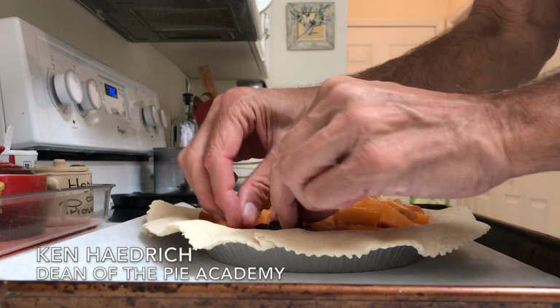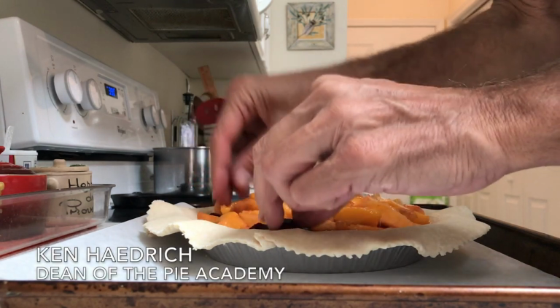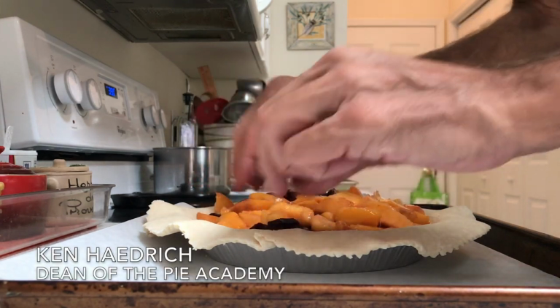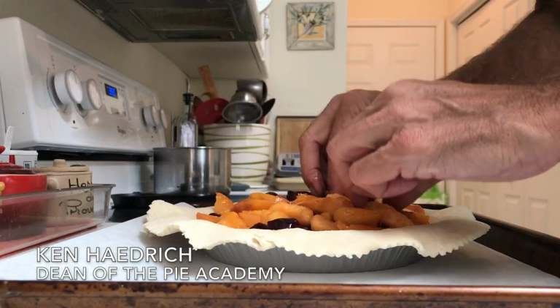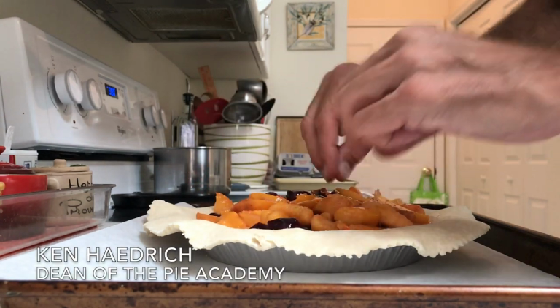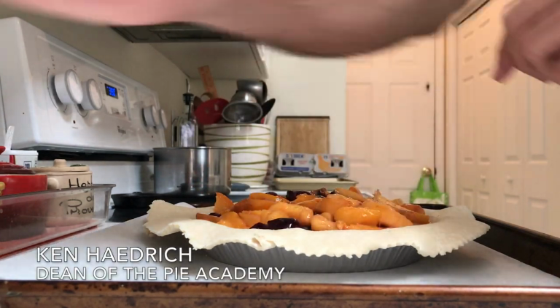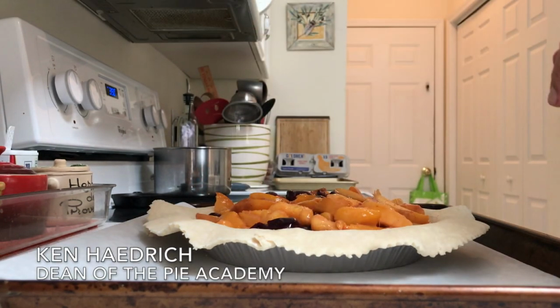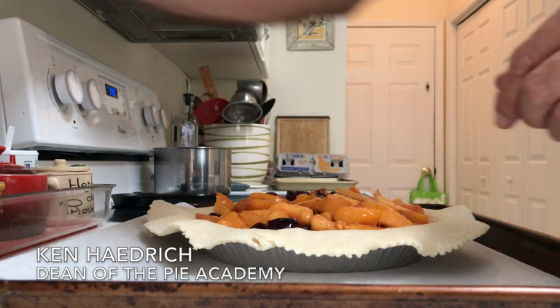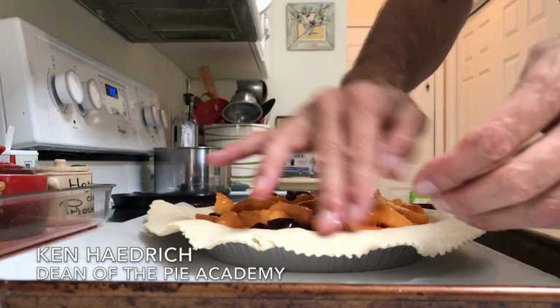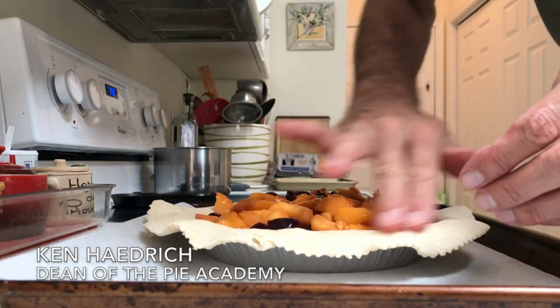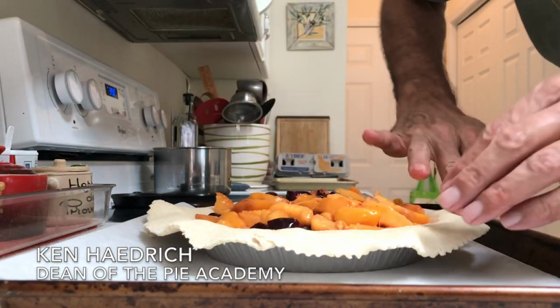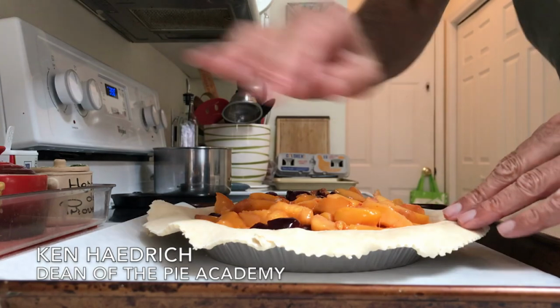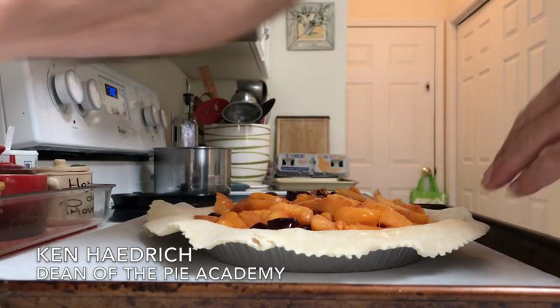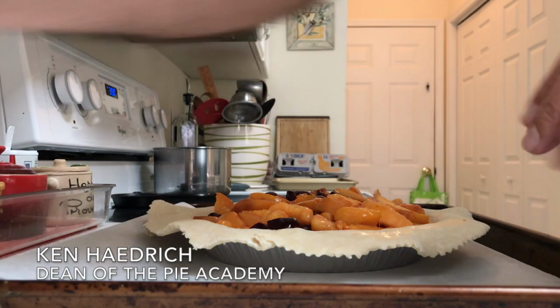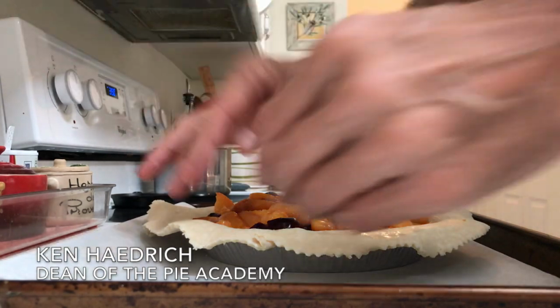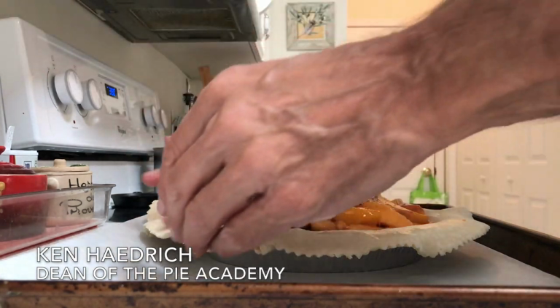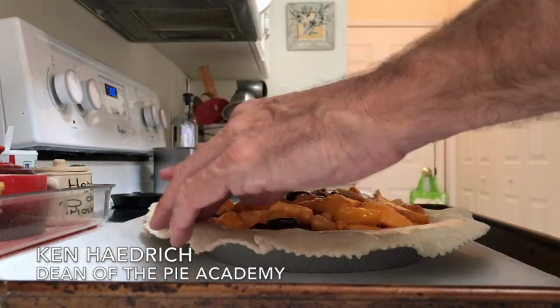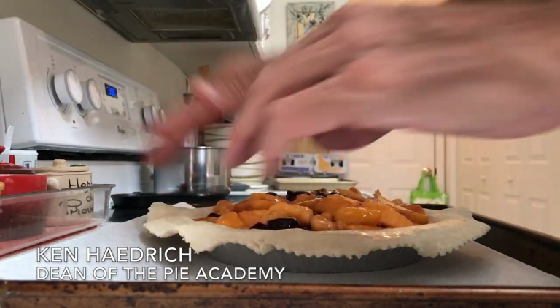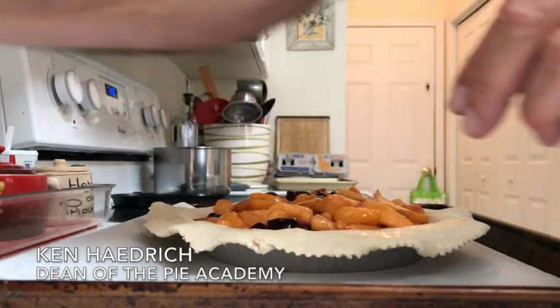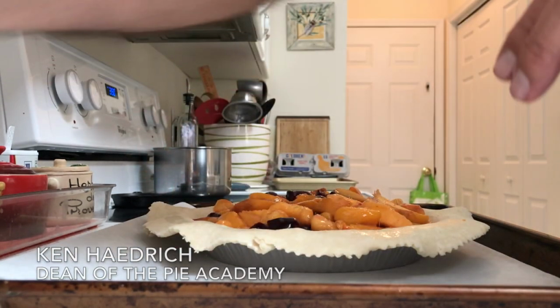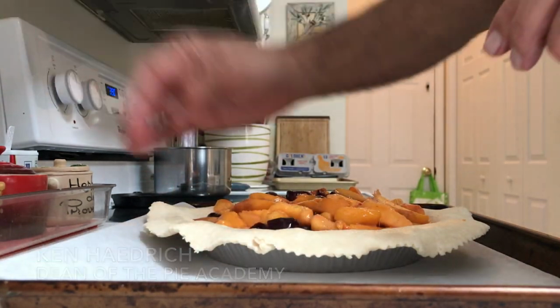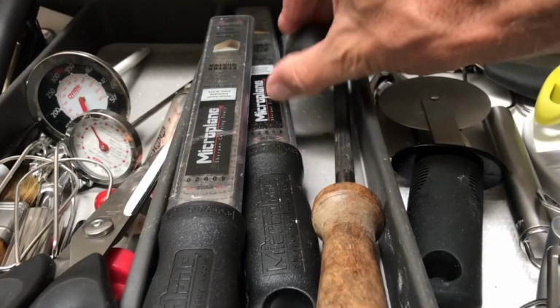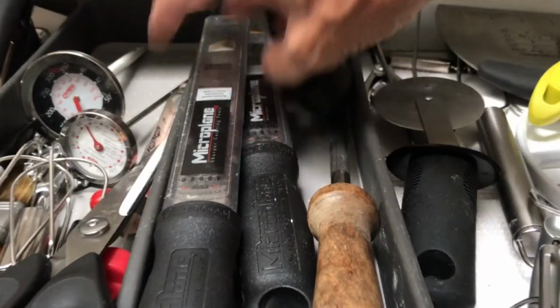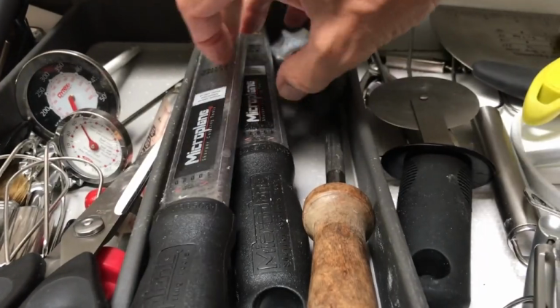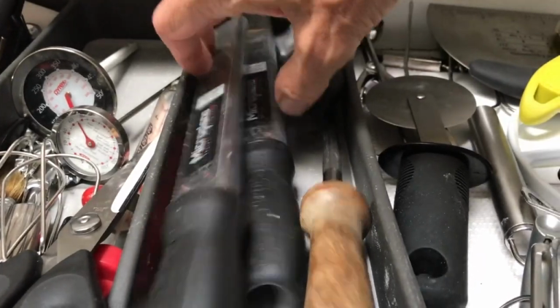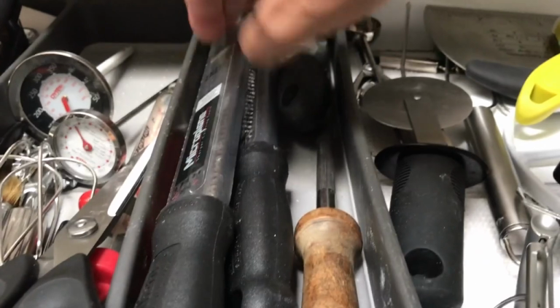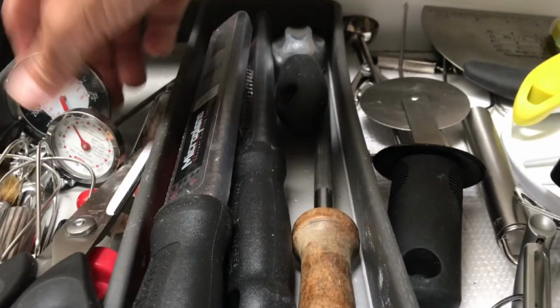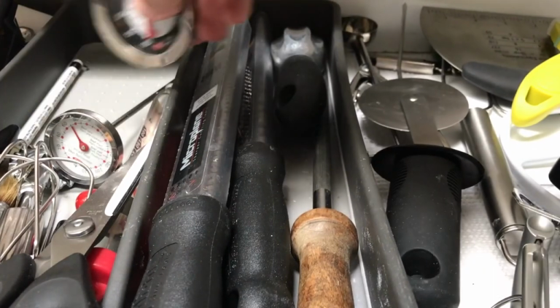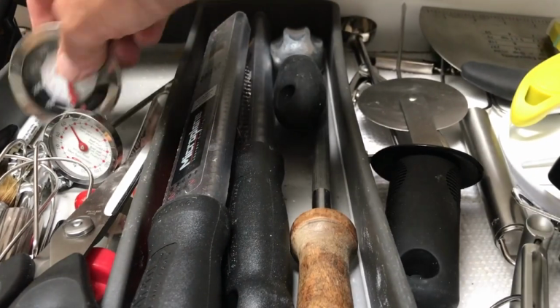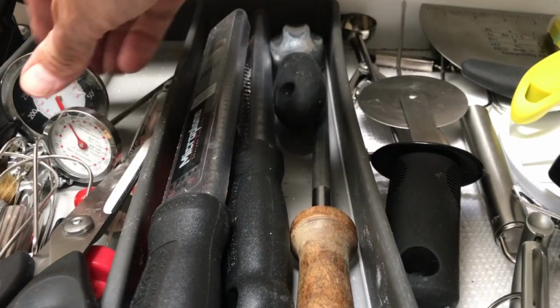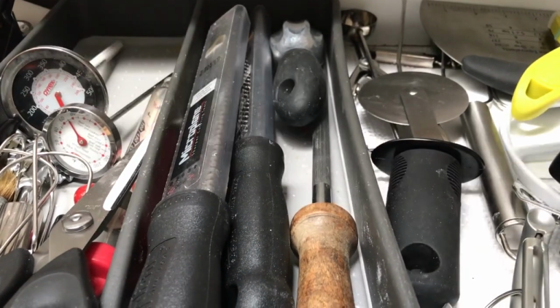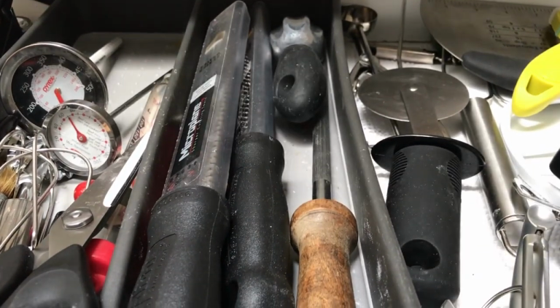The other day I wanted to make a peach and cherry pie because it's summer and that's the sort of thing pie makers do this time of year. So I went looking for my cherry pitter, which I hadn't seen since probably last cherry season.